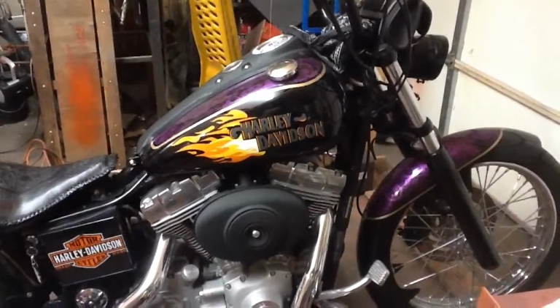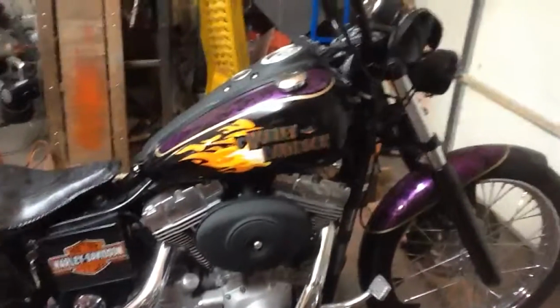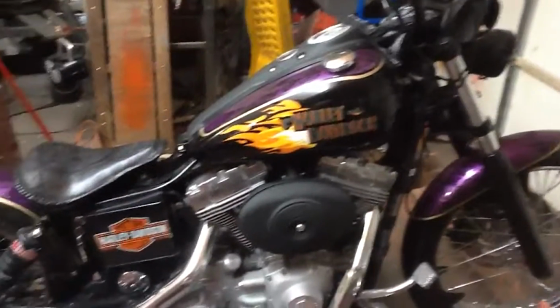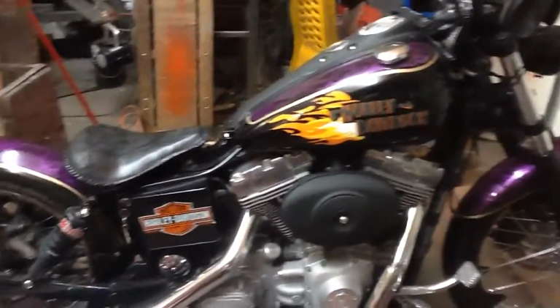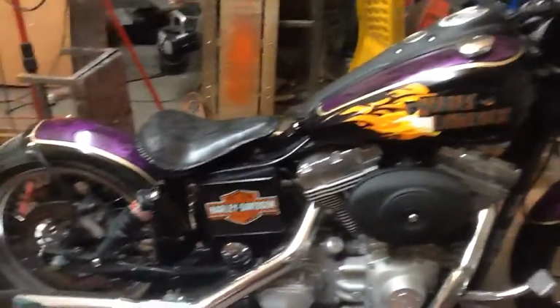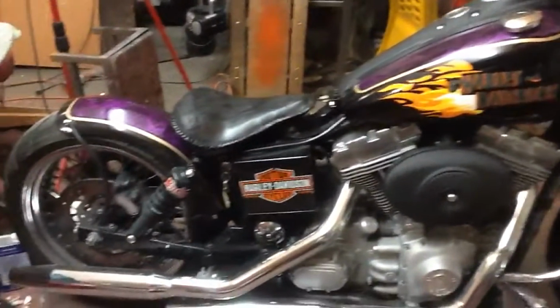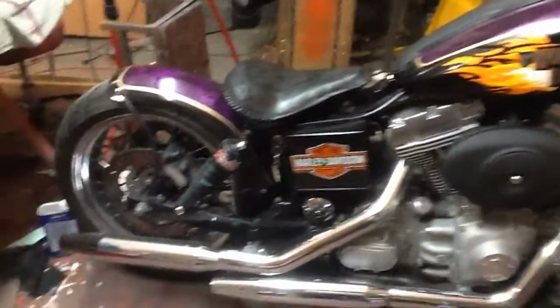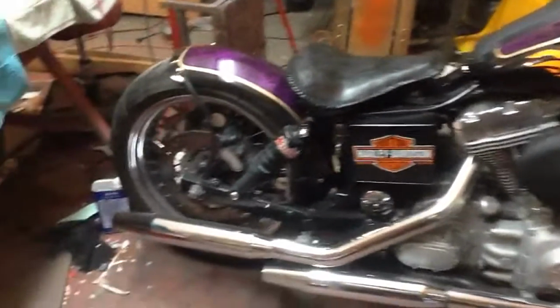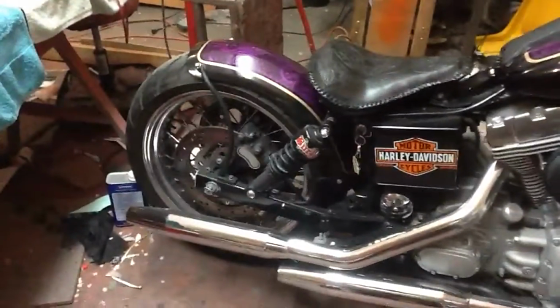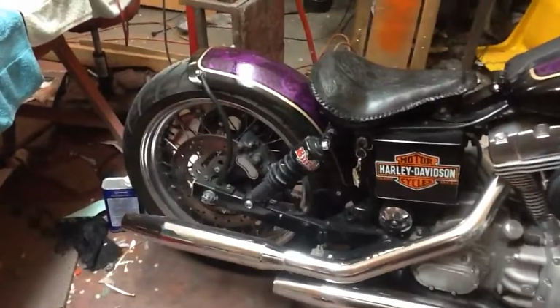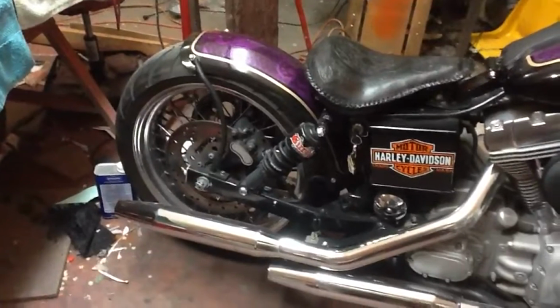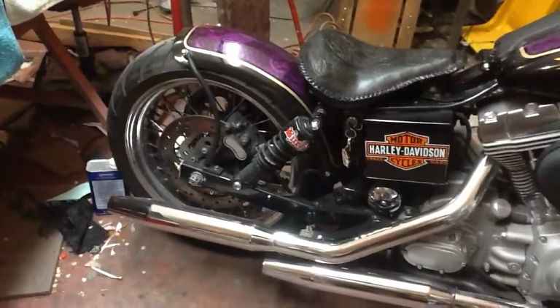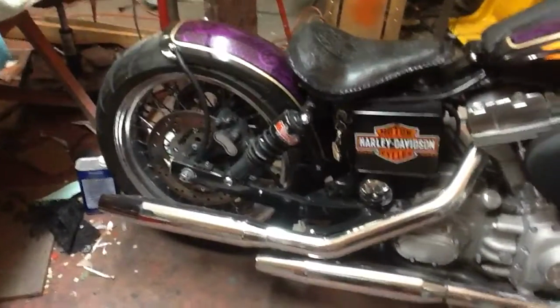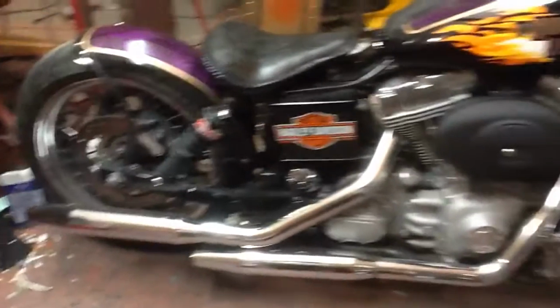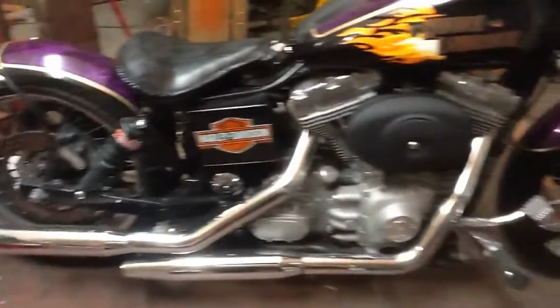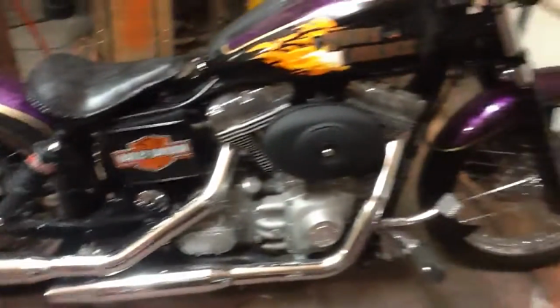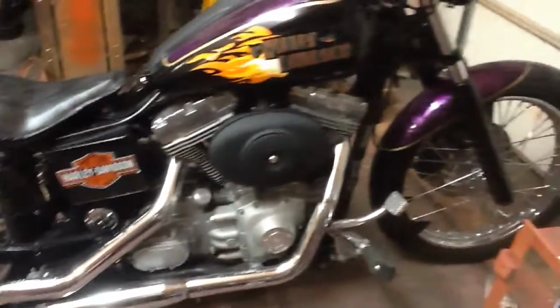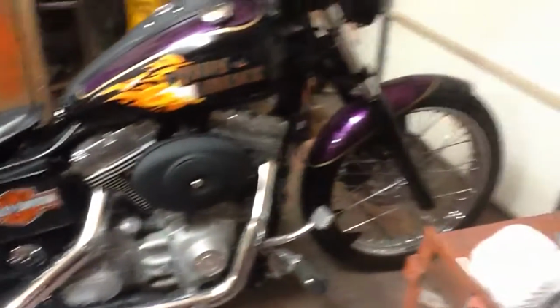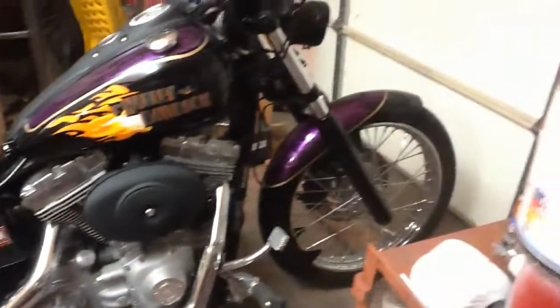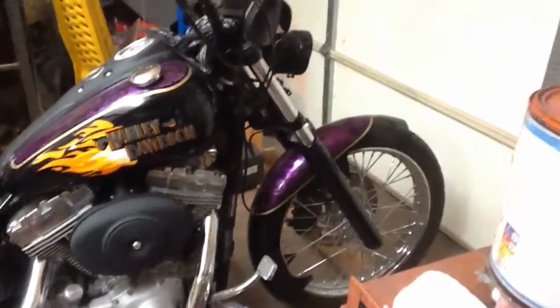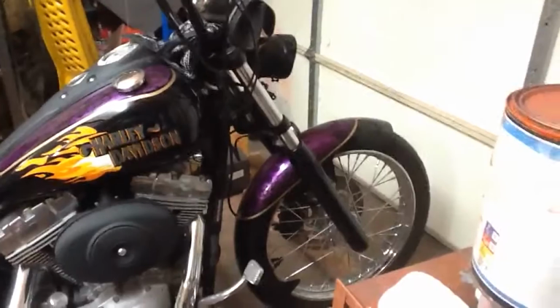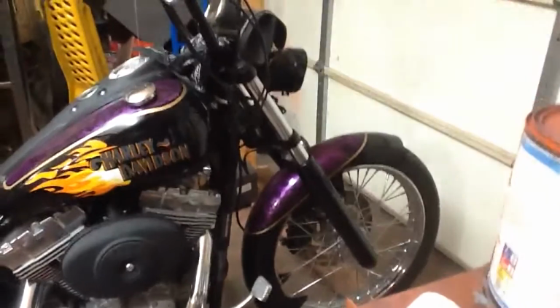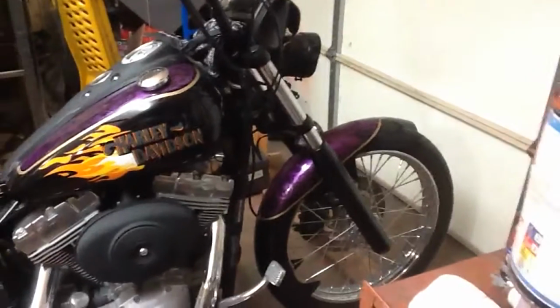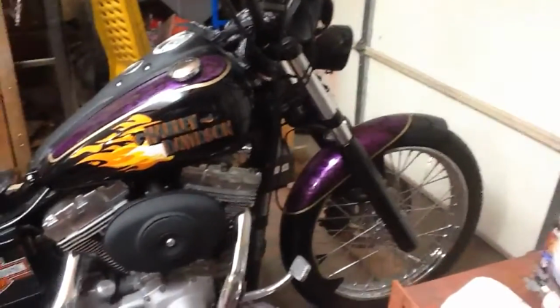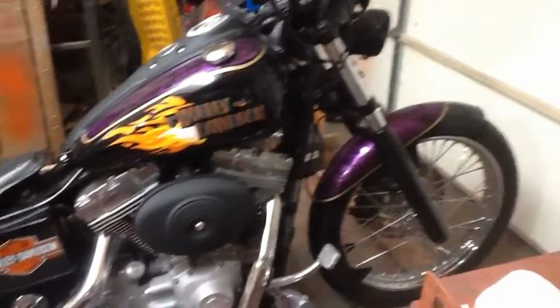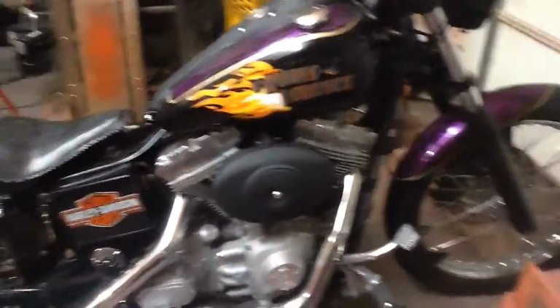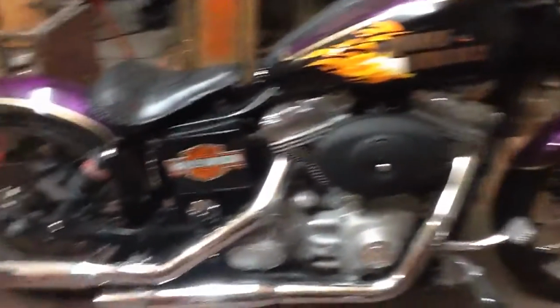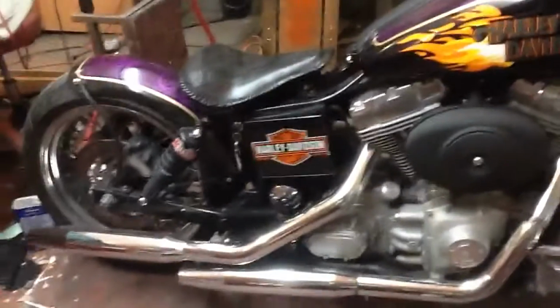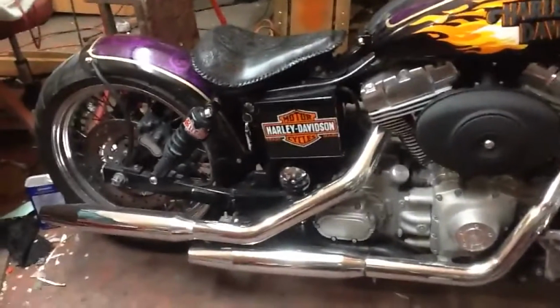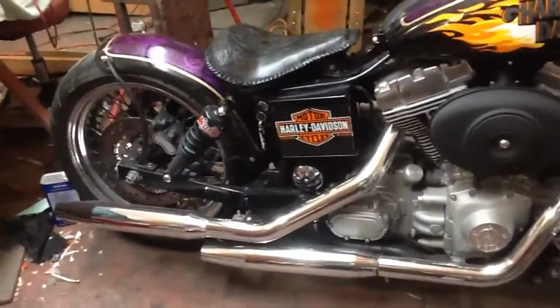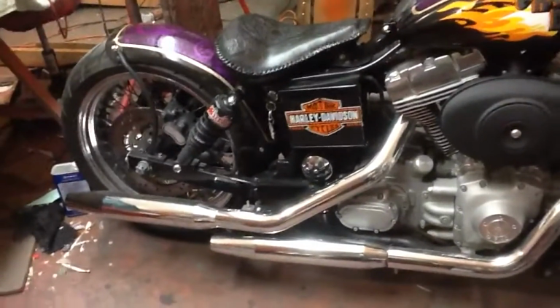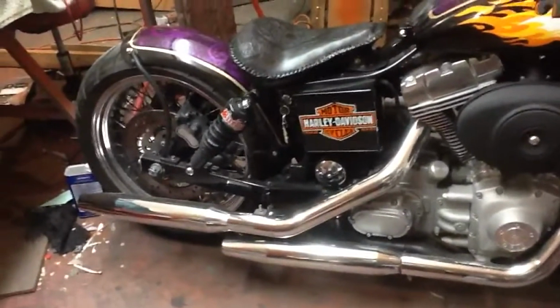I thought I'd make a short video of my 2005 Harley-Davidson Superglide. I've had this bike since I bought it brand new in 2005, and I want to go over a few of the things and a few of the changes I've made.